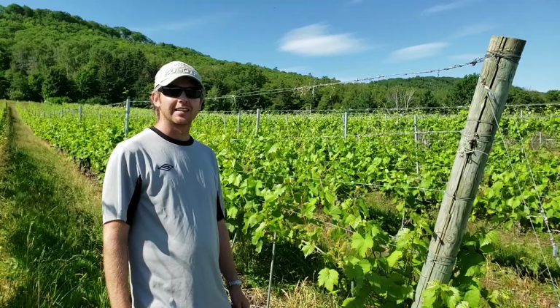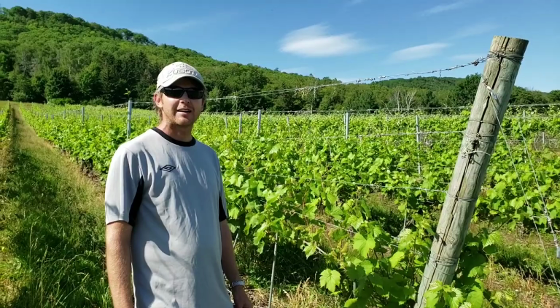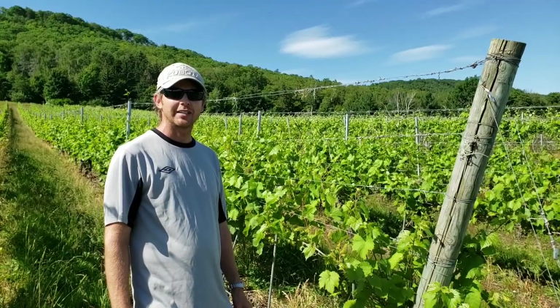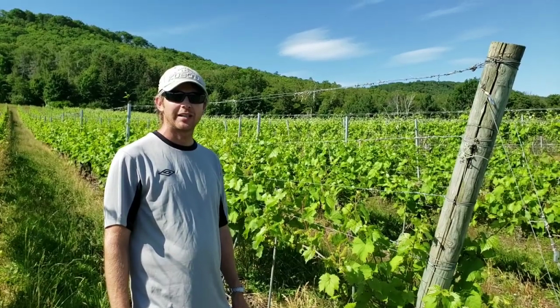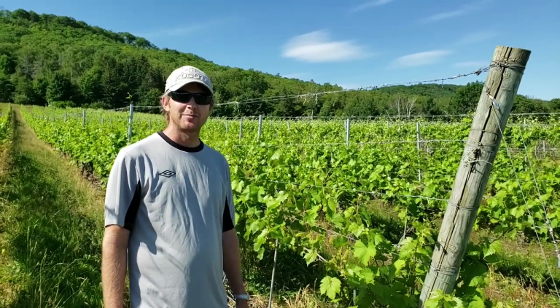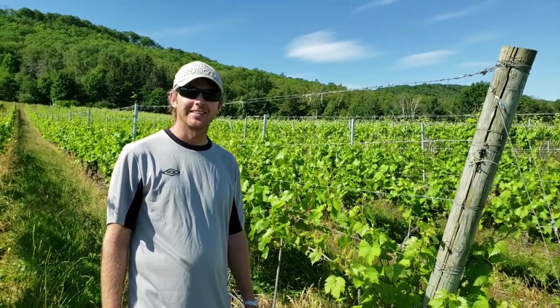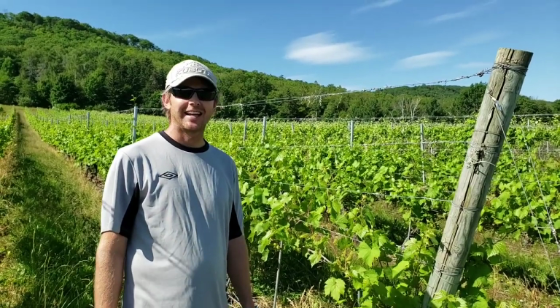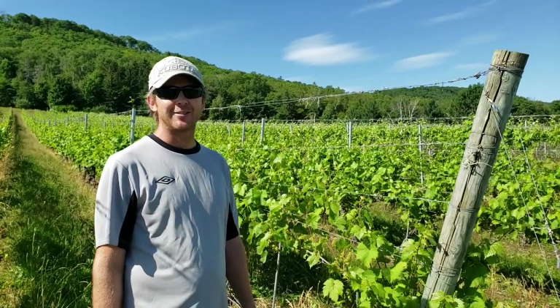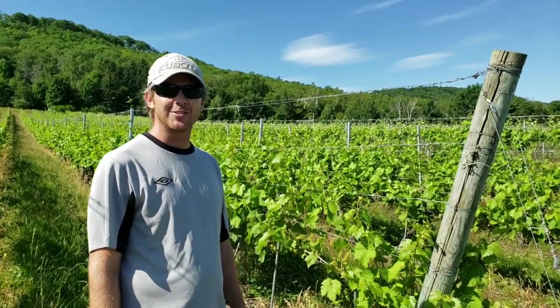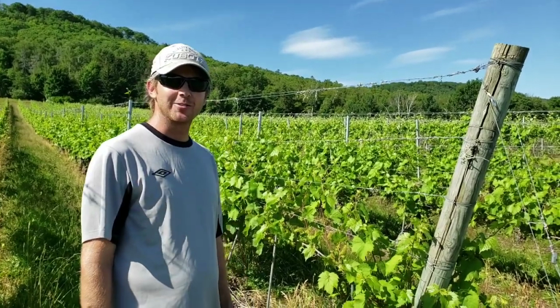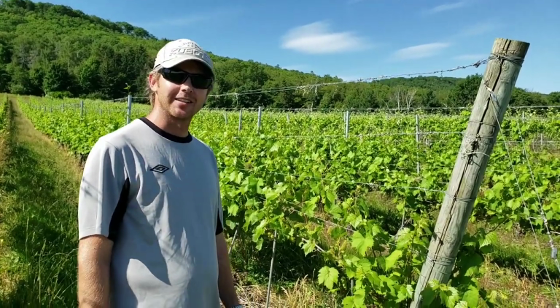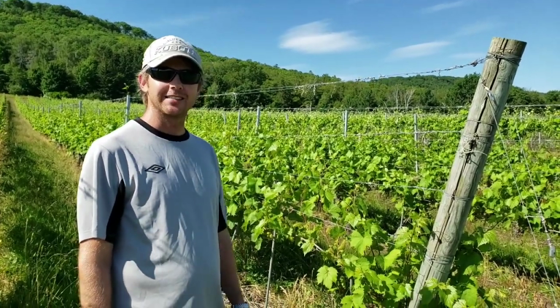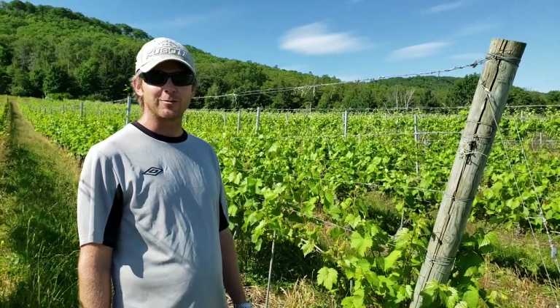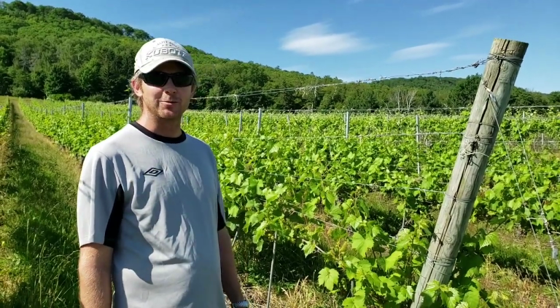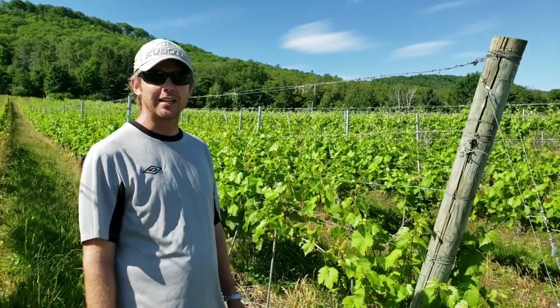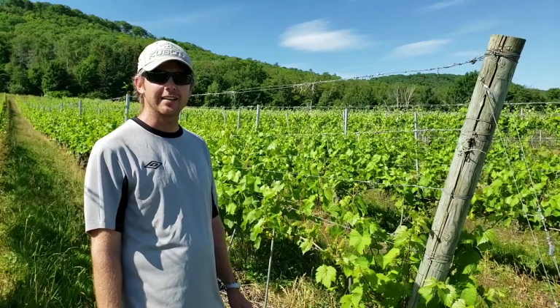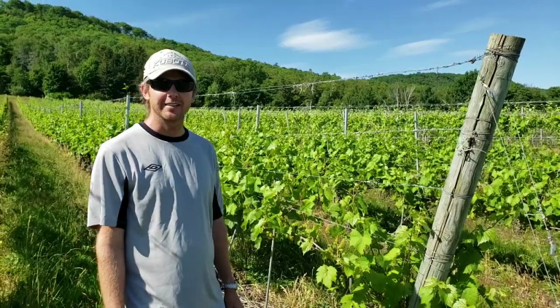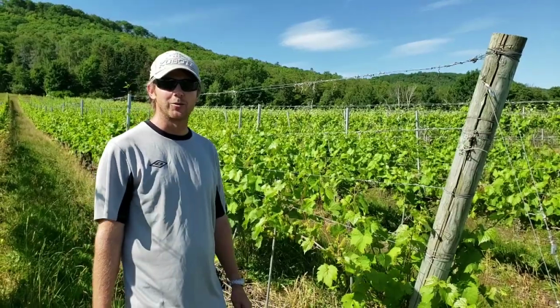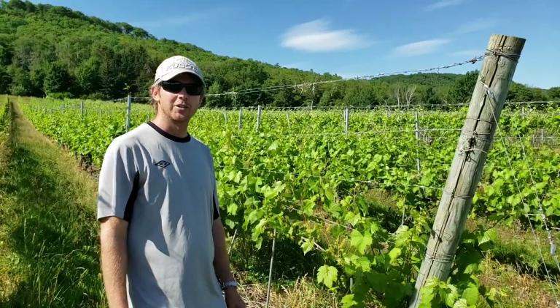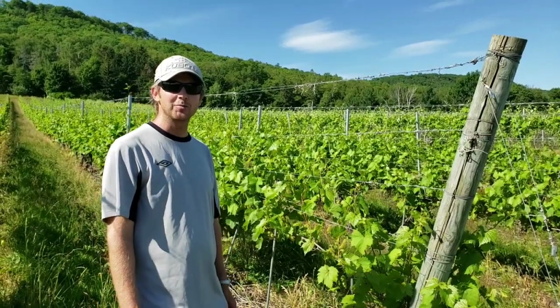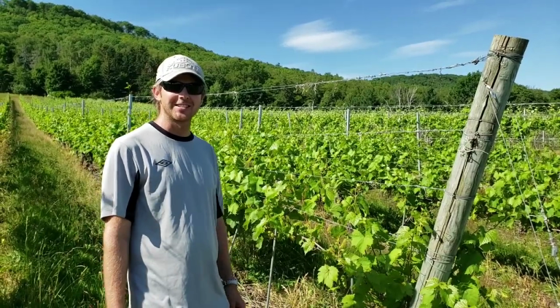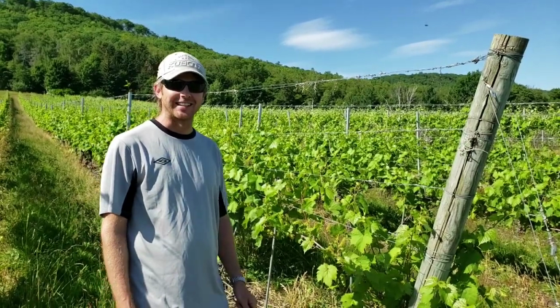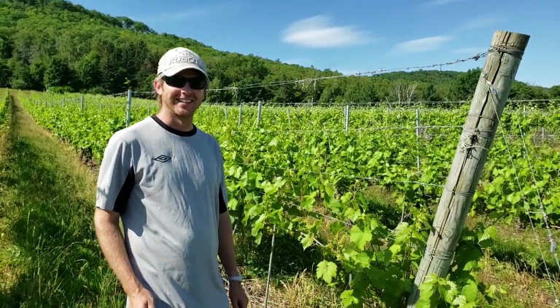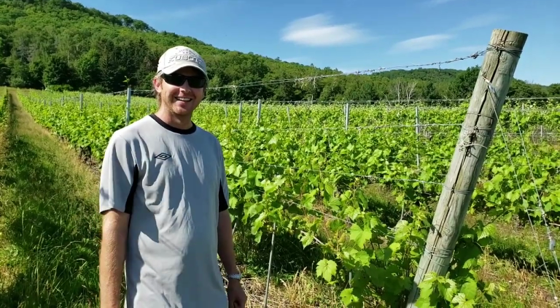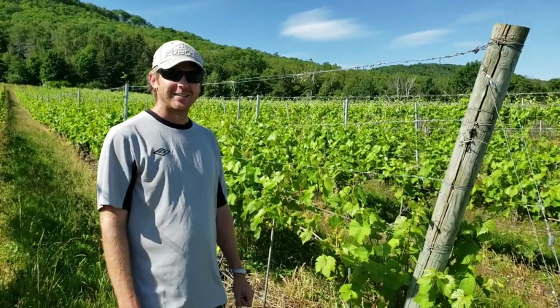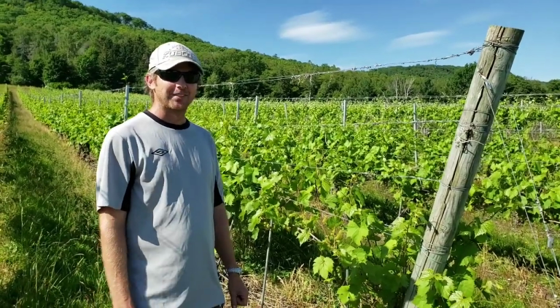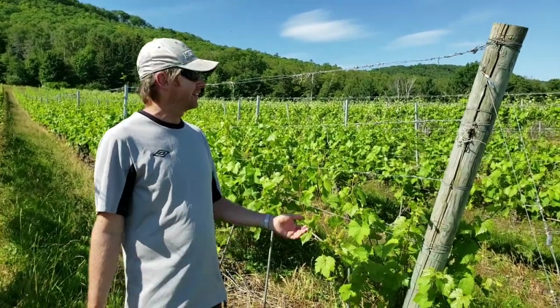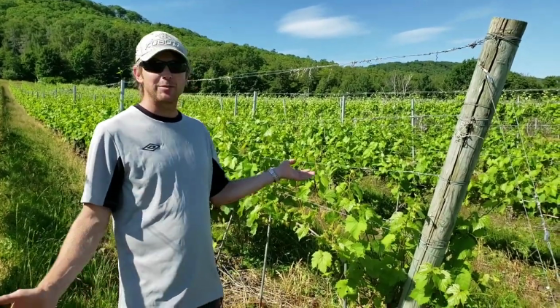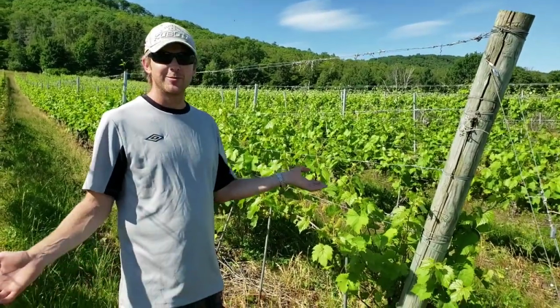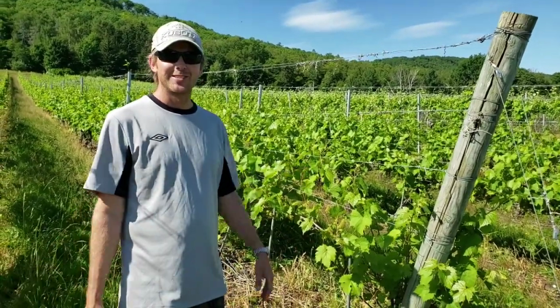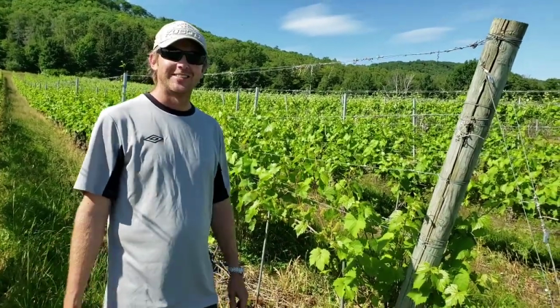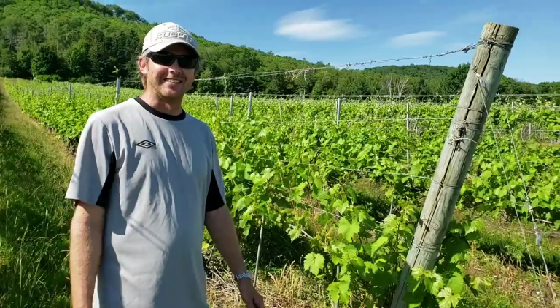Hi everybody, my name is Patrick and I wanted to show you guys how we do the tucking or shoot positioning in the beautiful Woodside Vineyard.